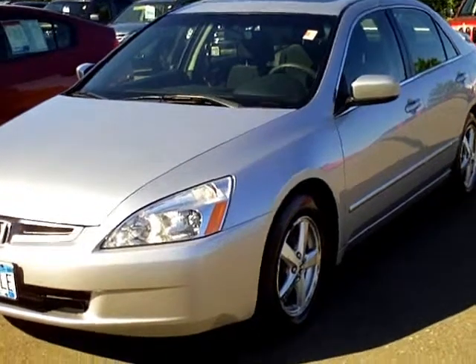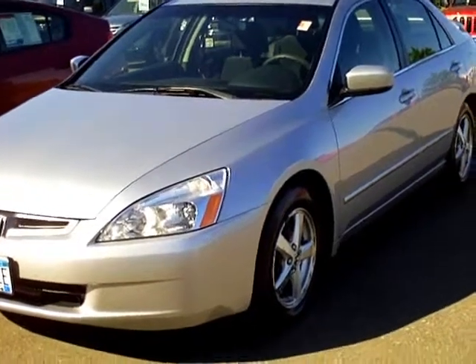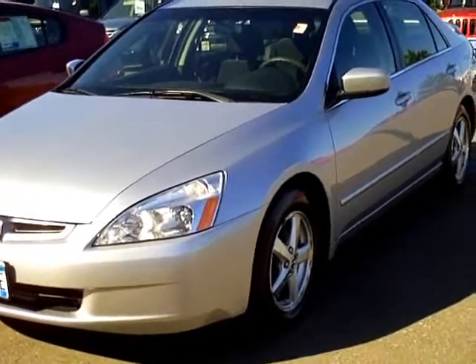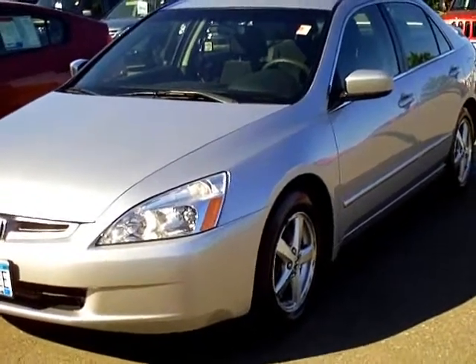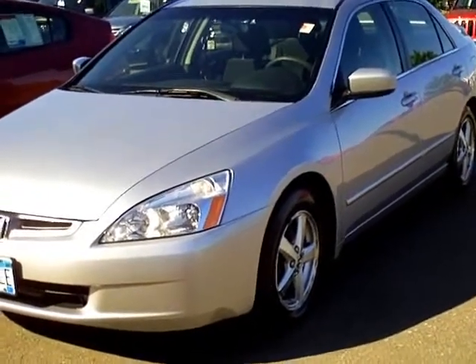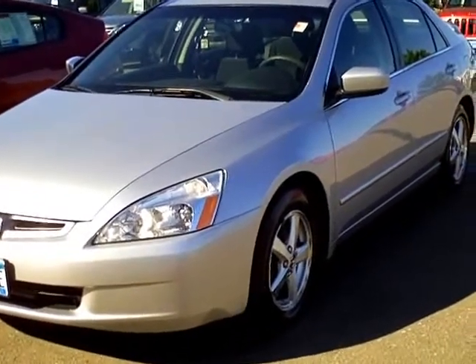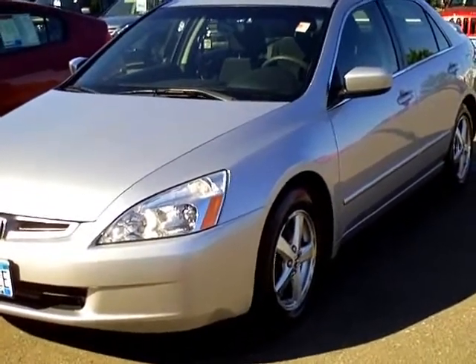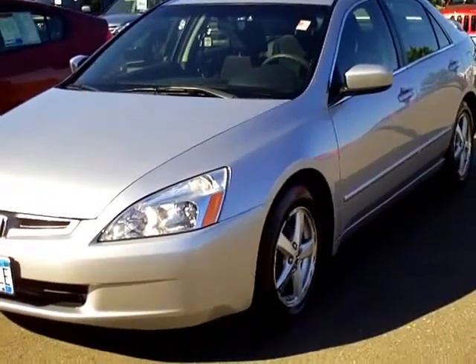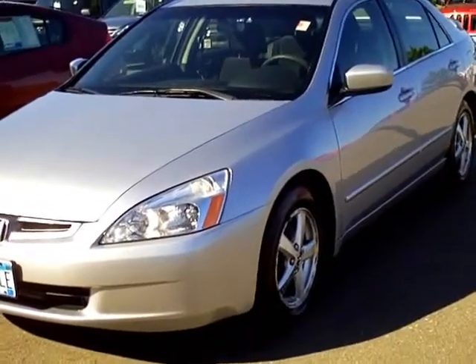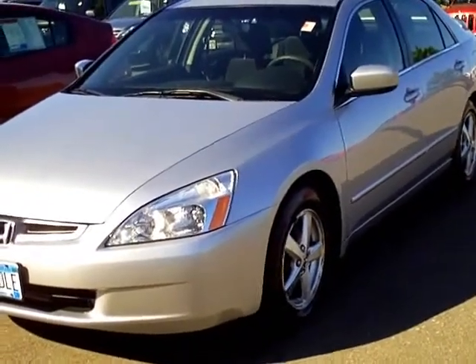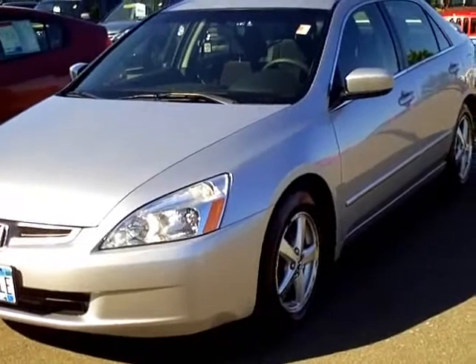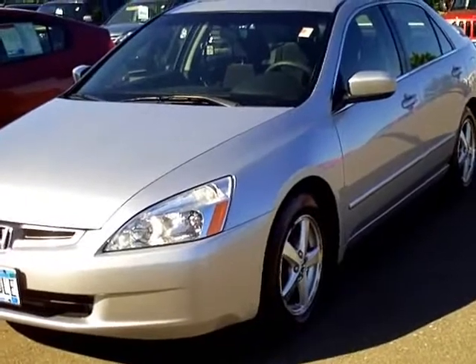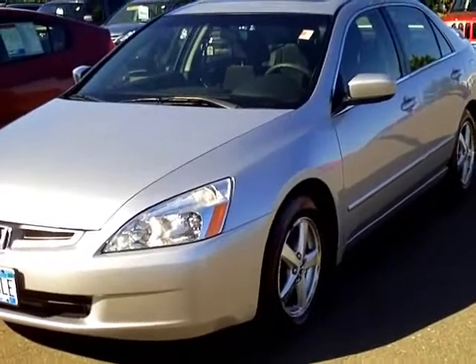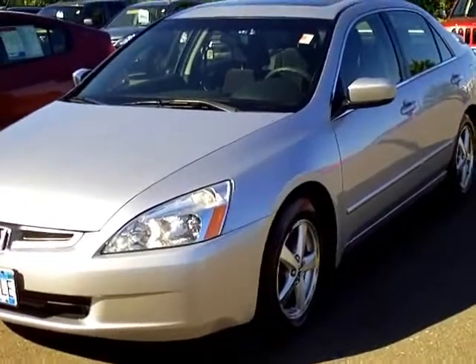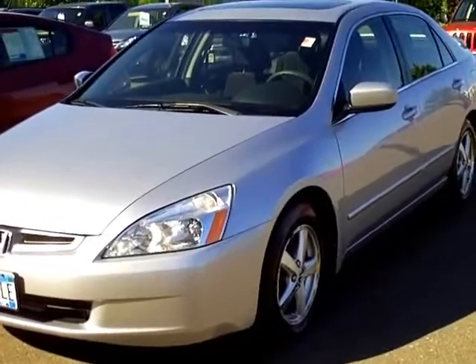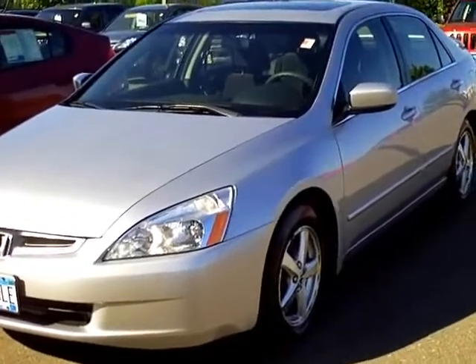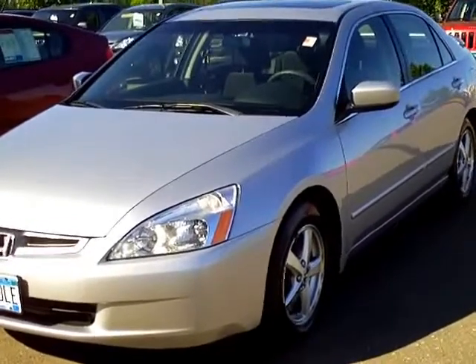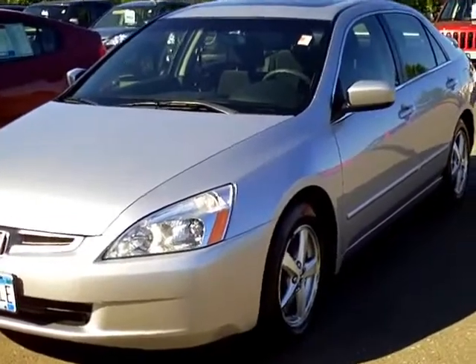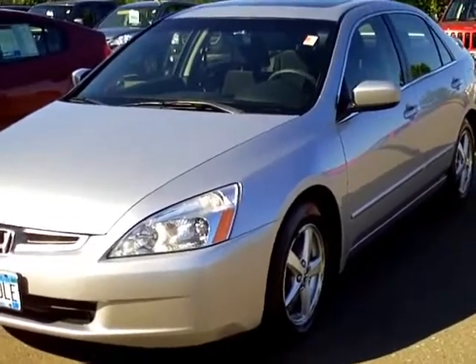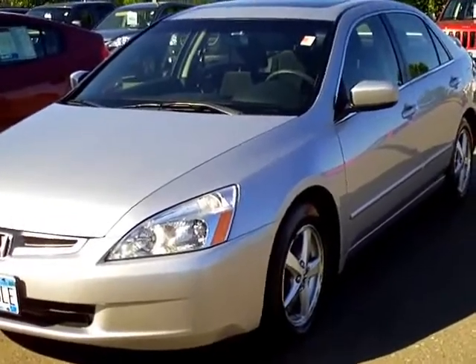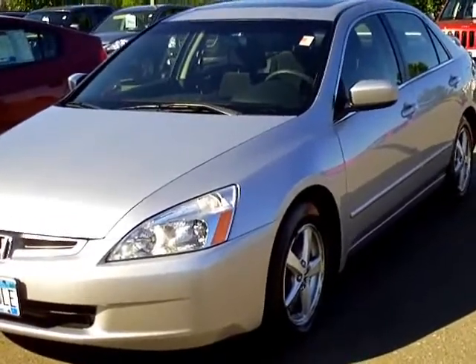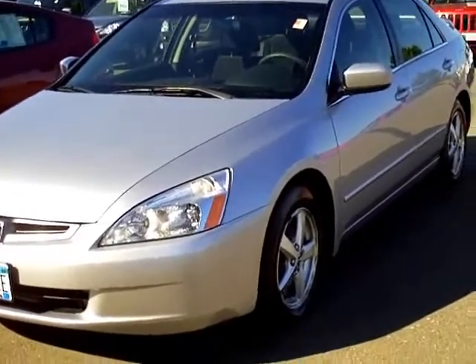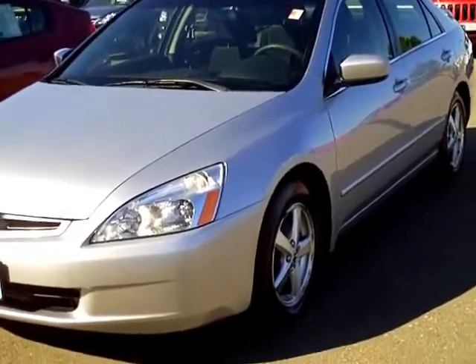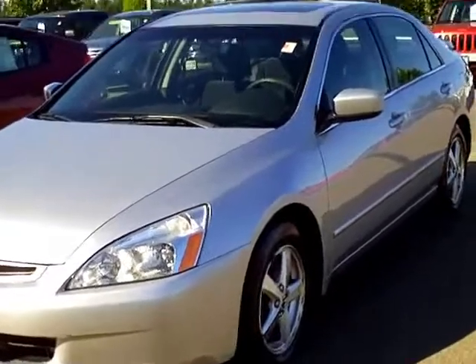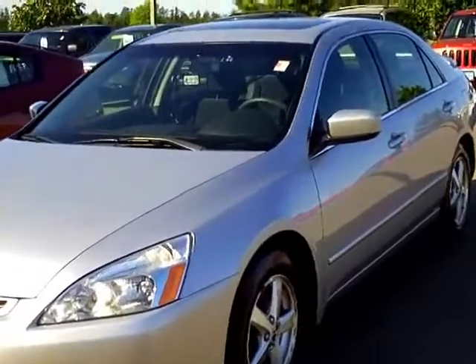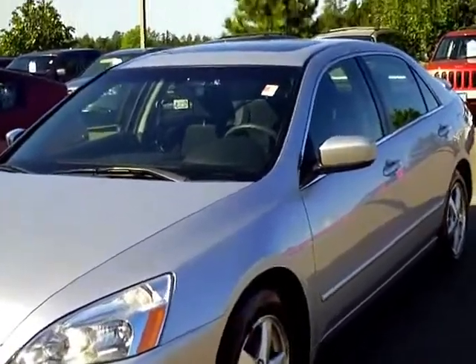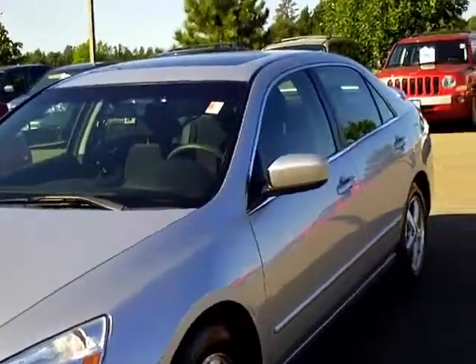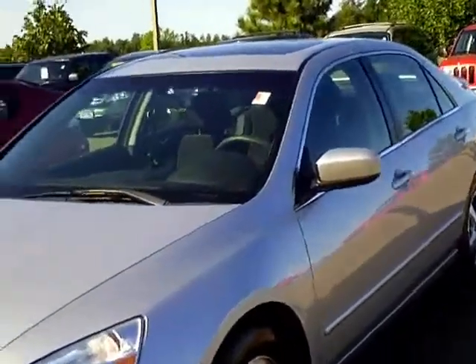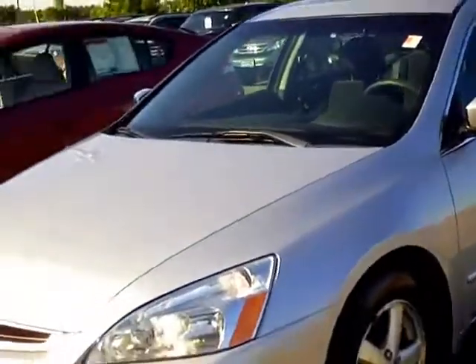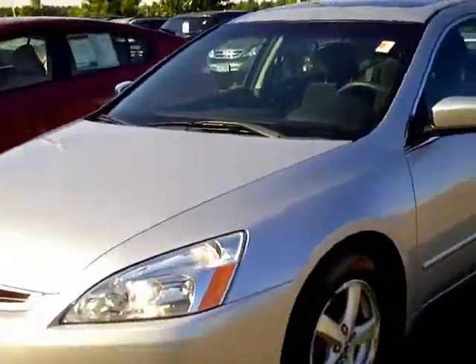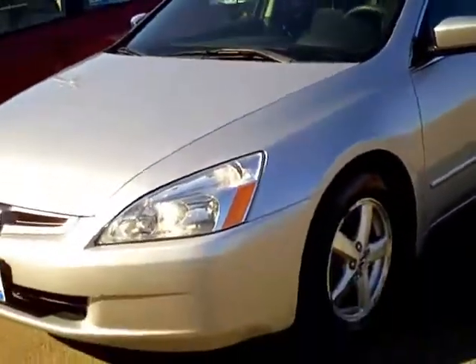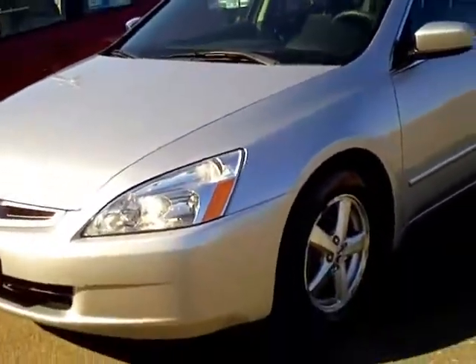Hello and thanks for shopping with us at MillsAuto.com. This is our 2003 Honda Accord EX 4-cylinder automatic with cloth interior, just traded in on a brand new Honda.